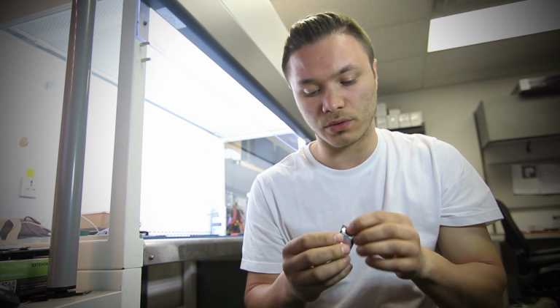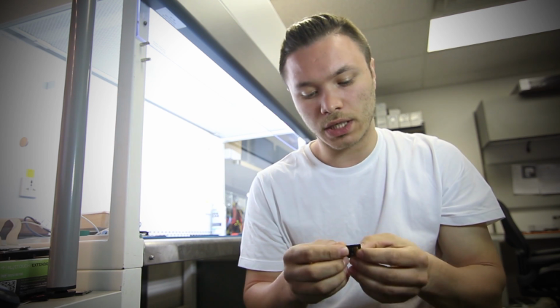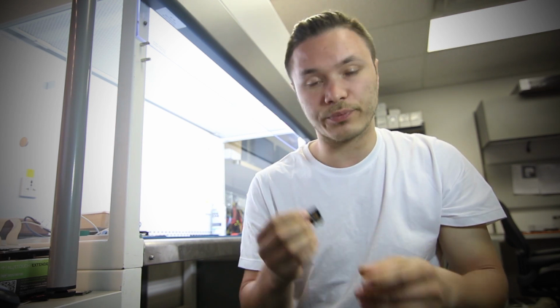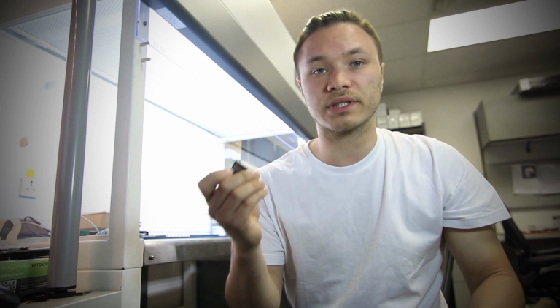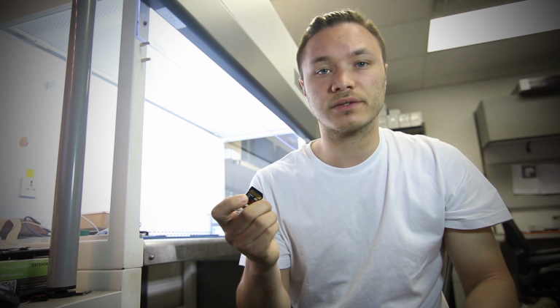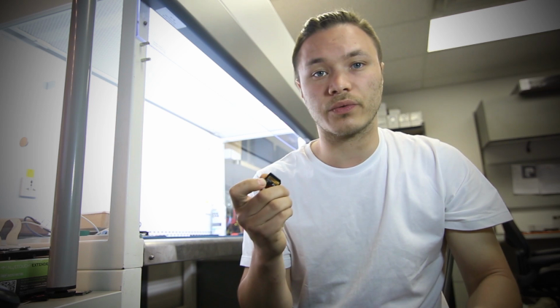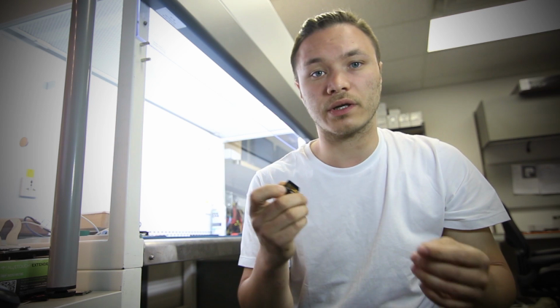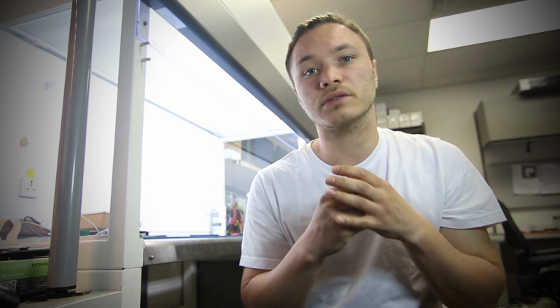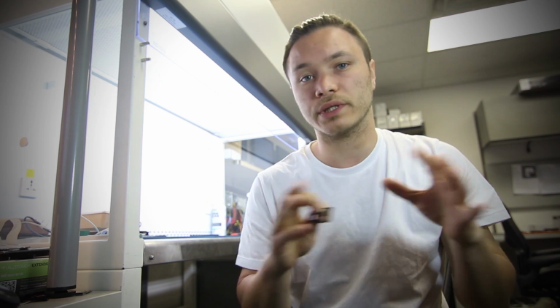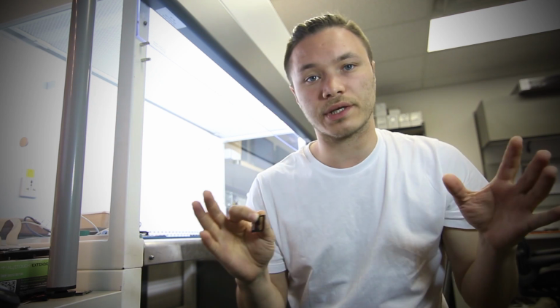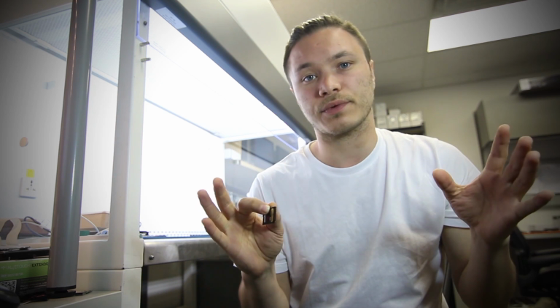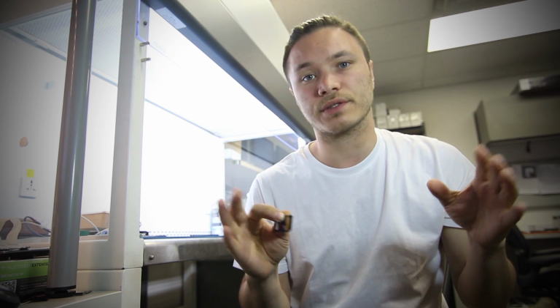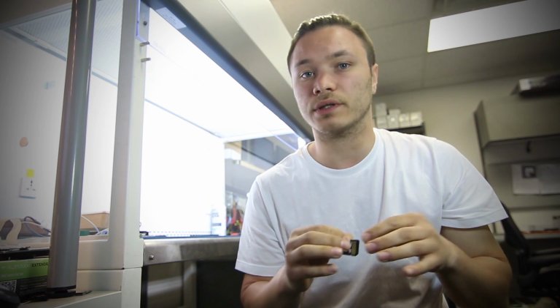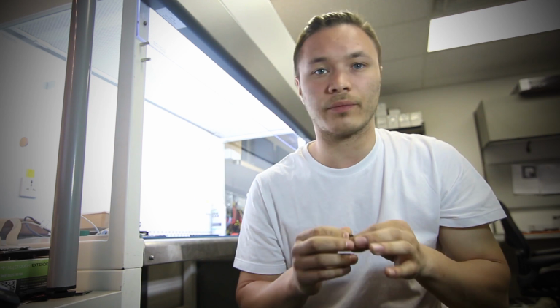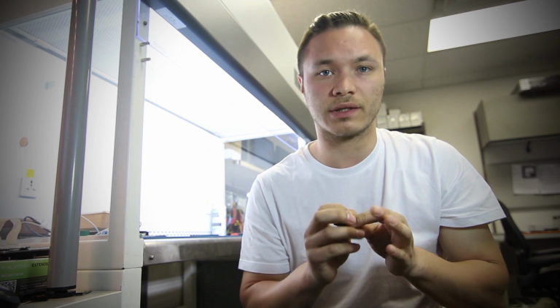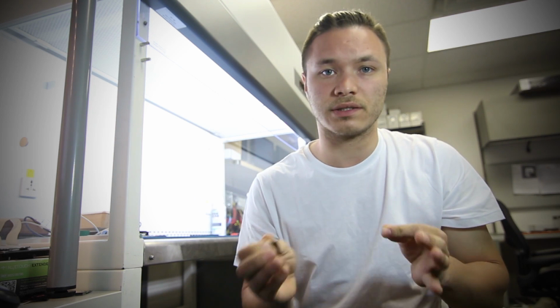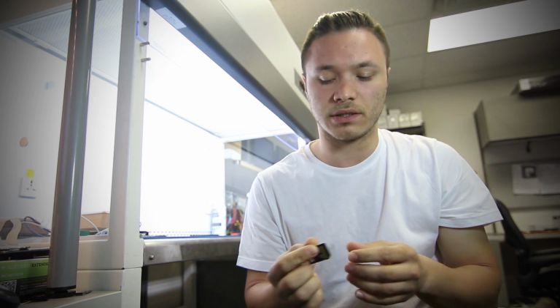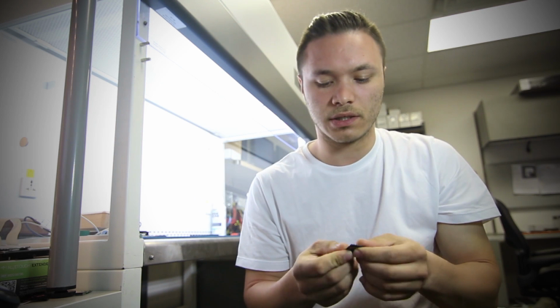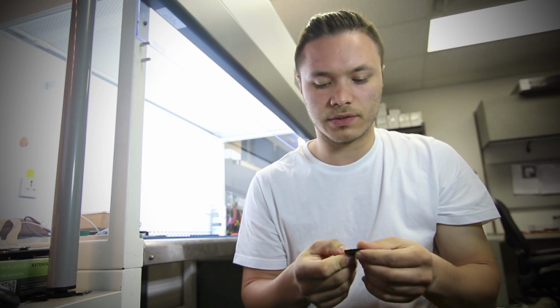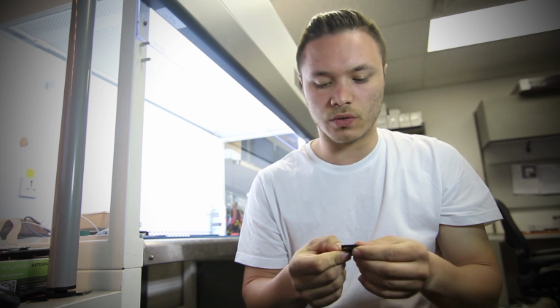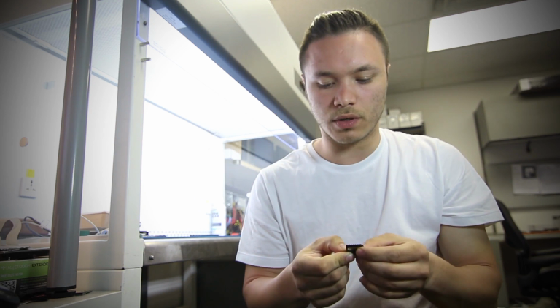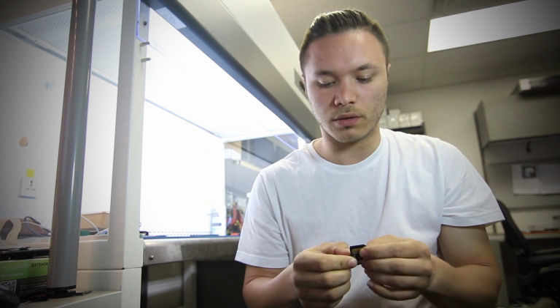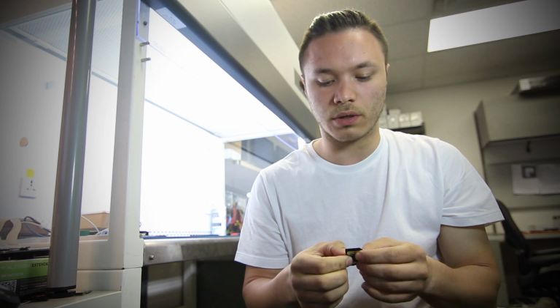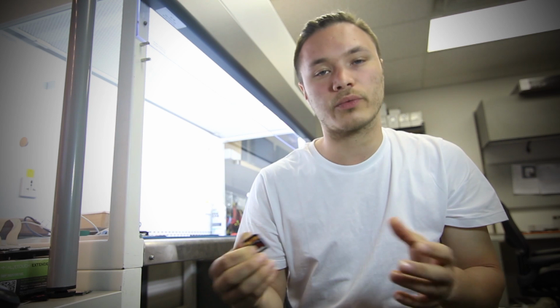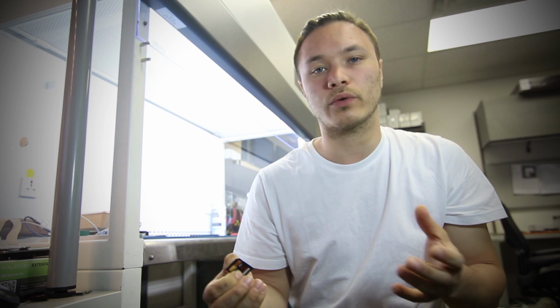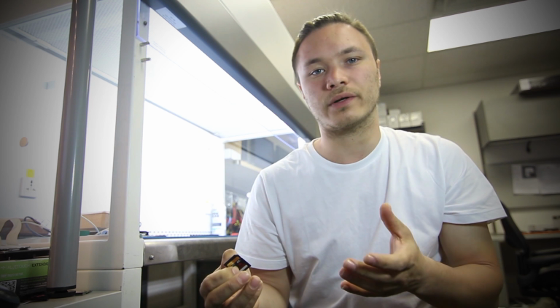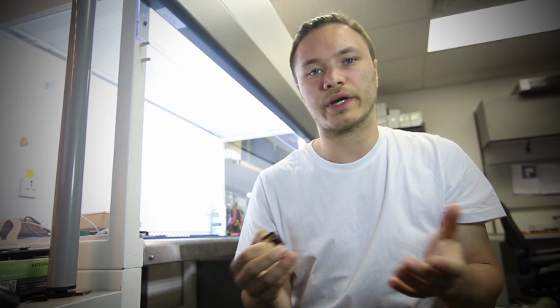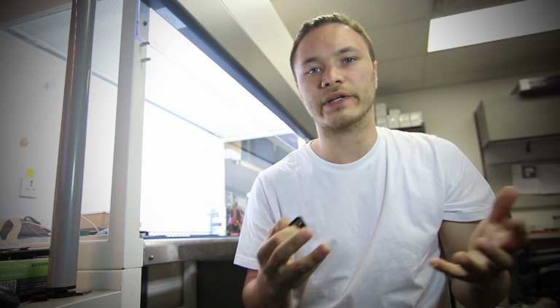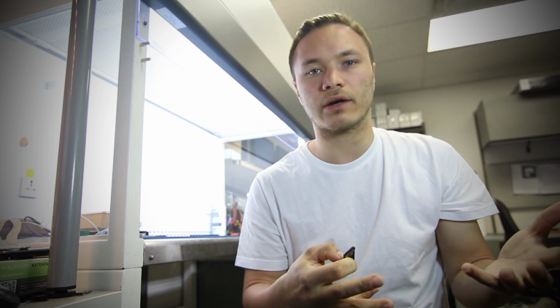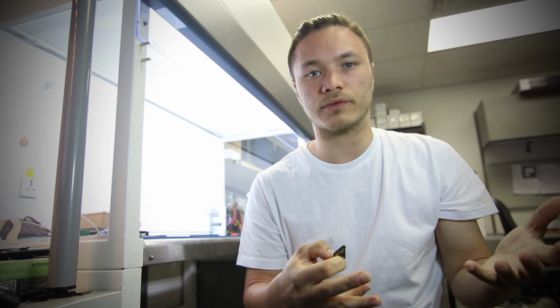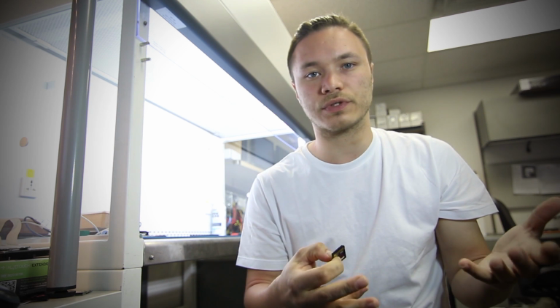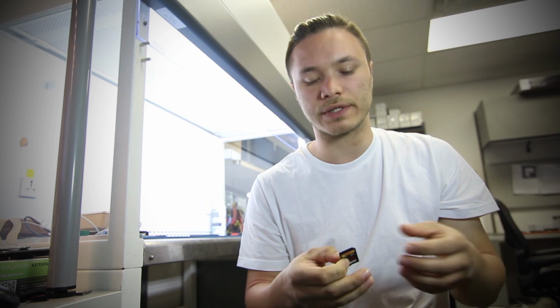We plugged it into the reader, the reader doesn't register it, the camera cannot see it. So how do we go about recovering data off of this device?